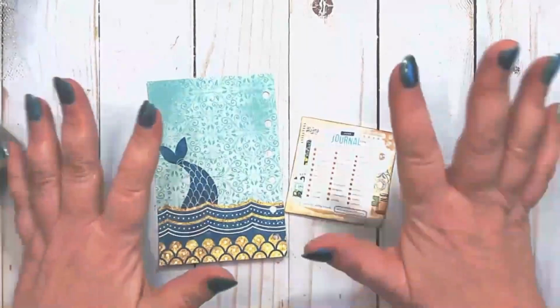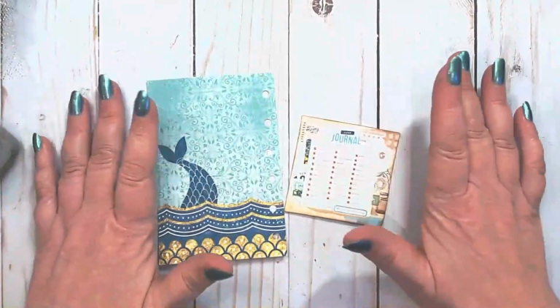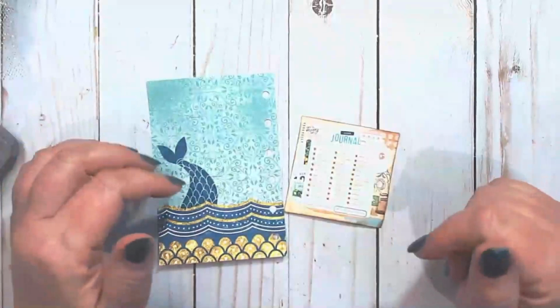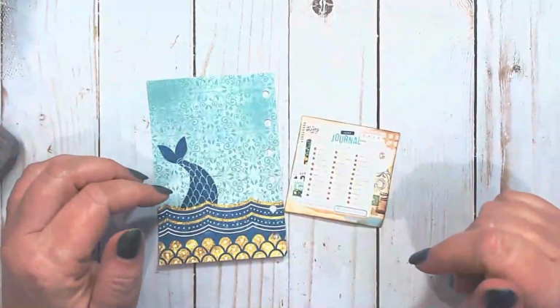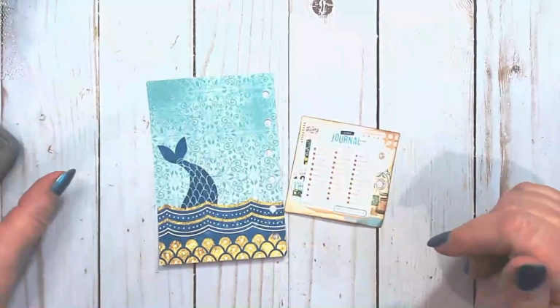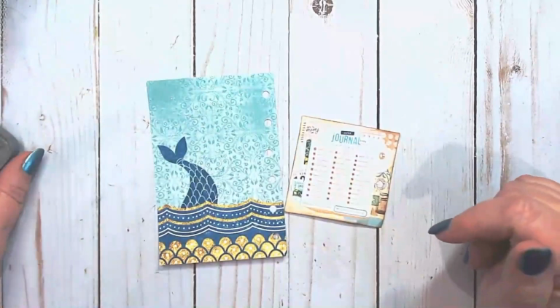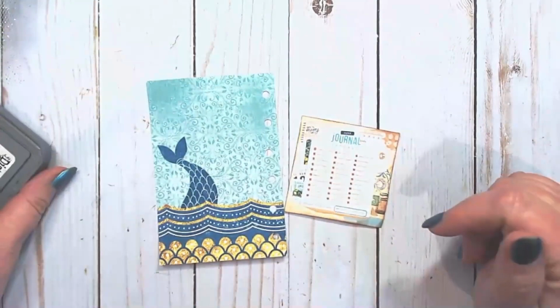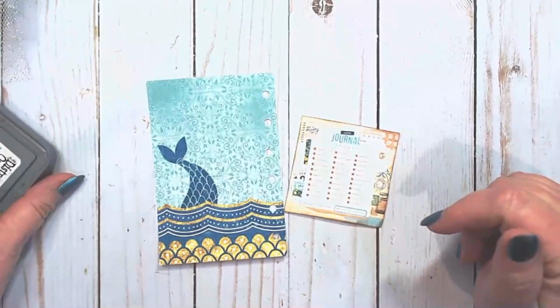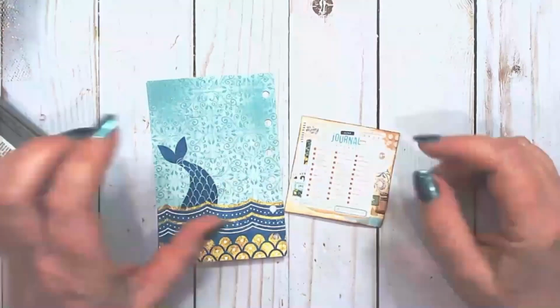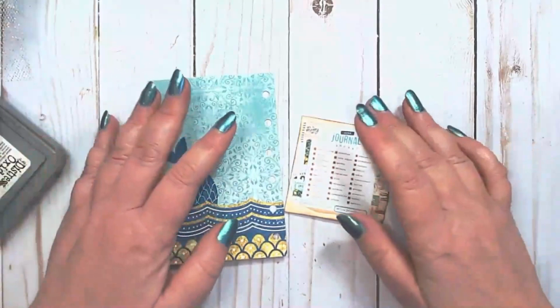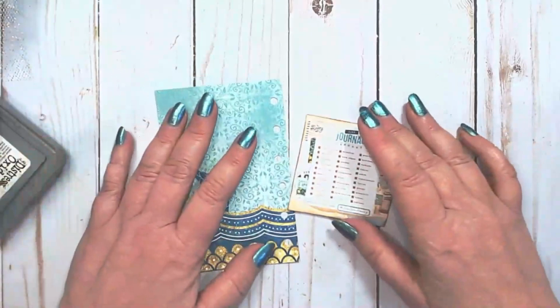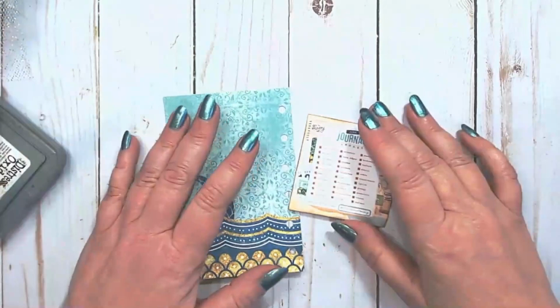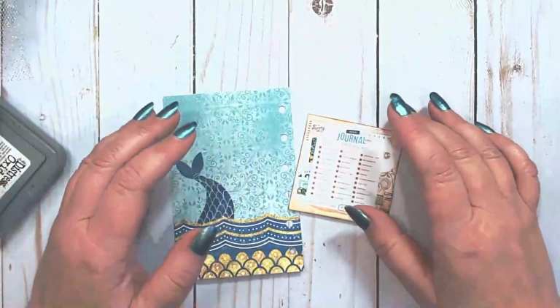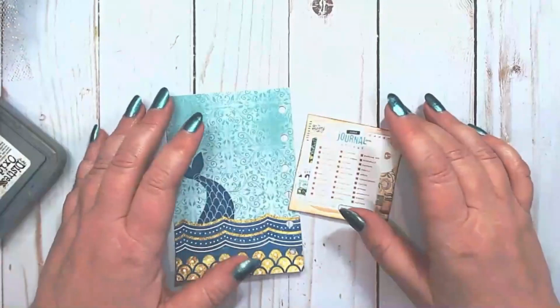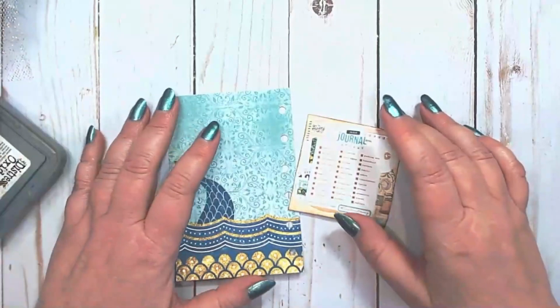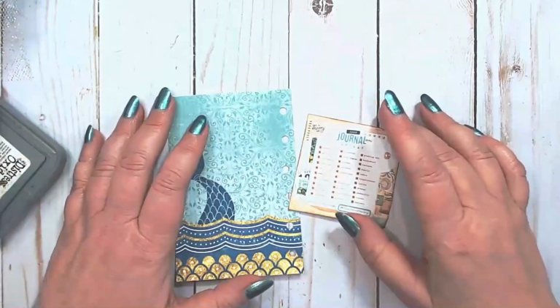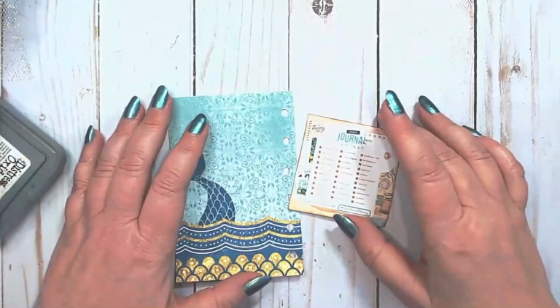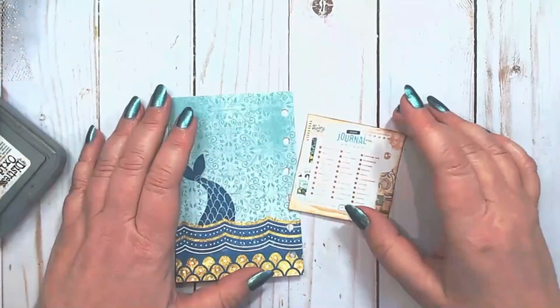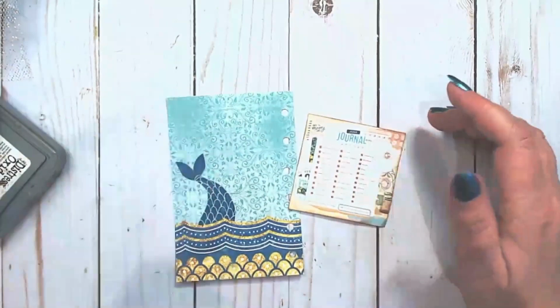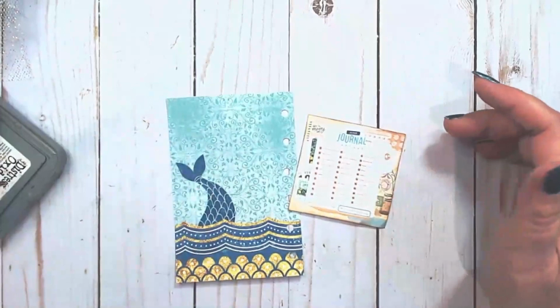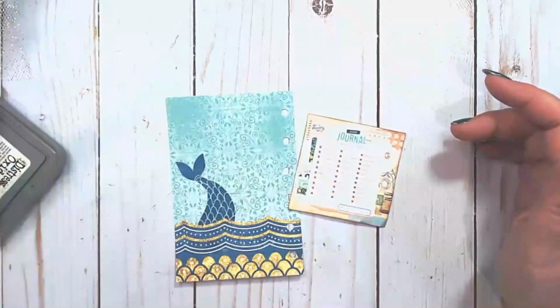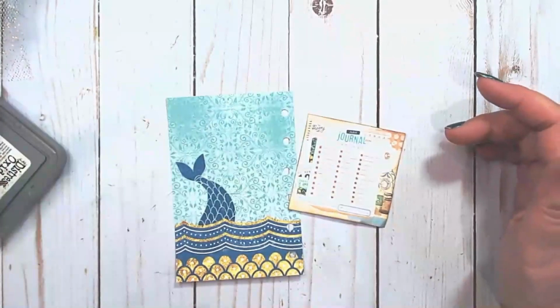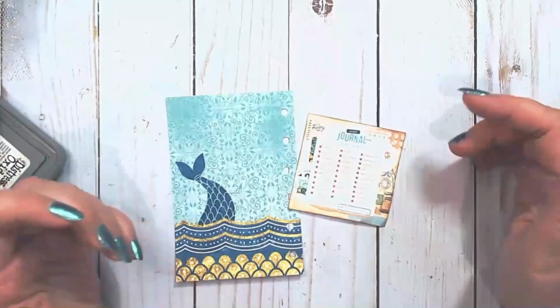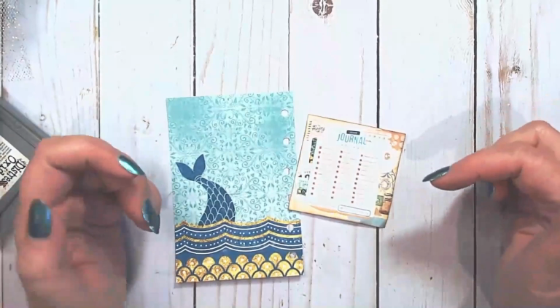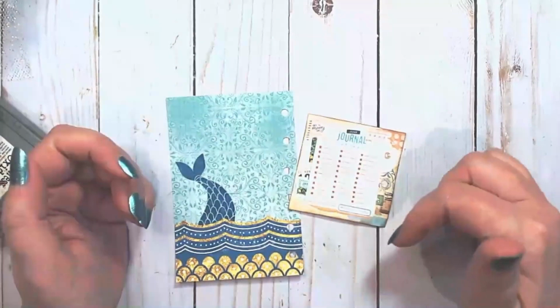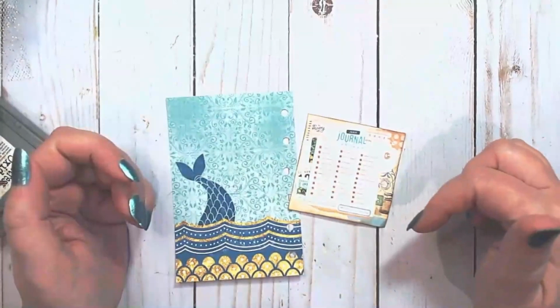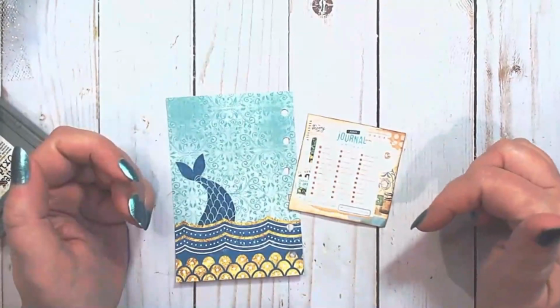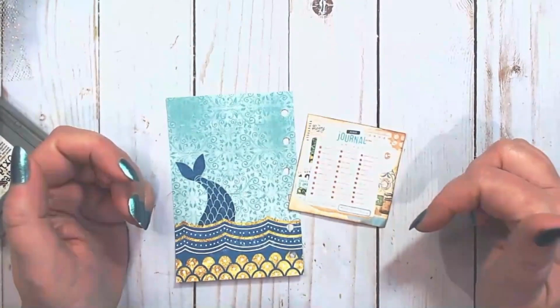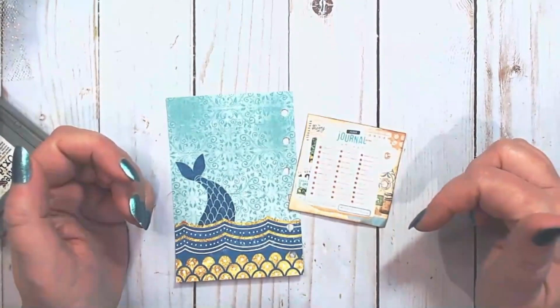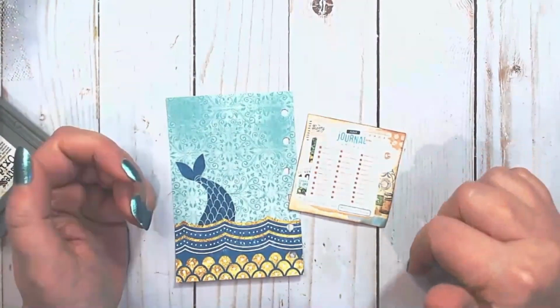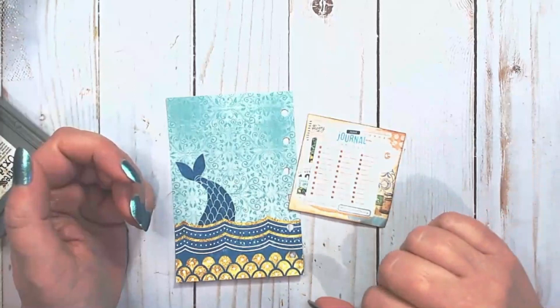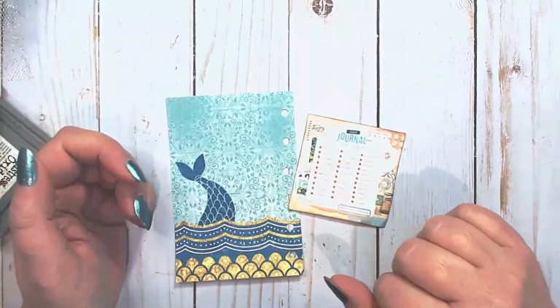Hey everybody, welcome to my channel! I am working on the Journal January Challenge for 2024, hosted by Meg Journals, and I'll put a link to the introductory video in the description box.